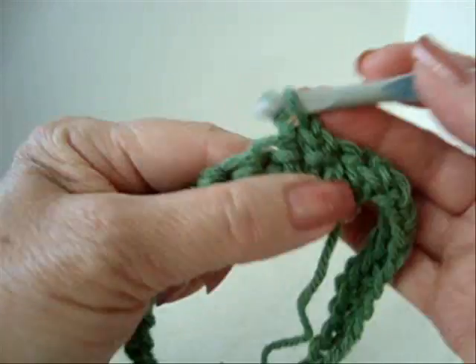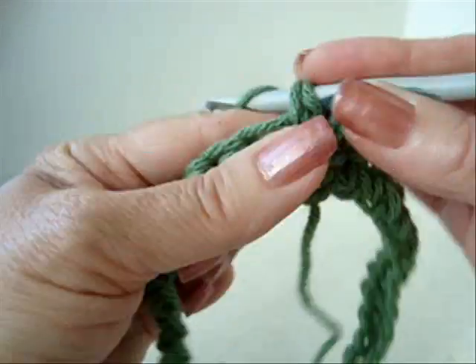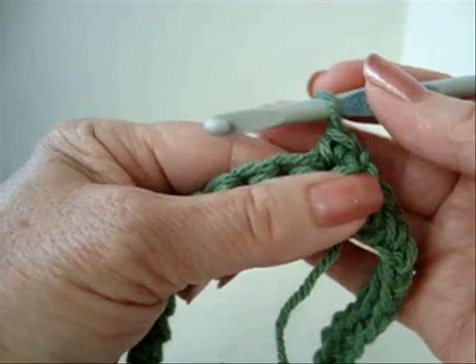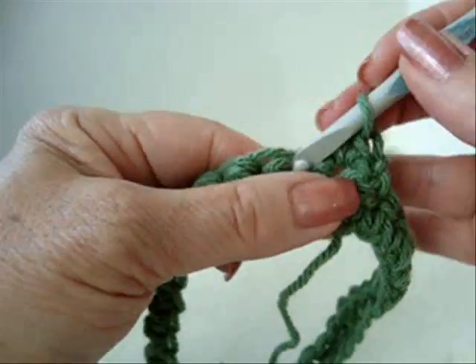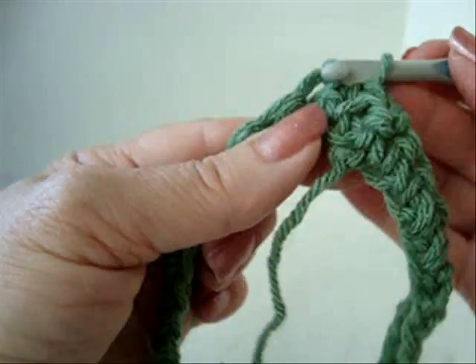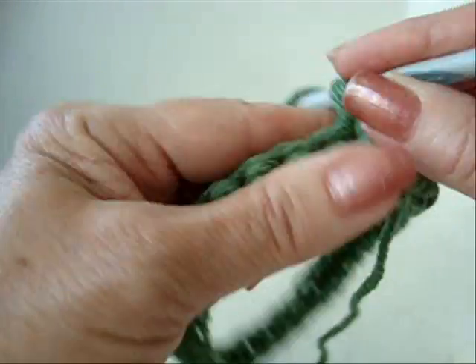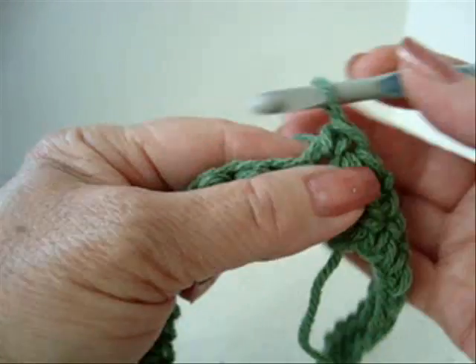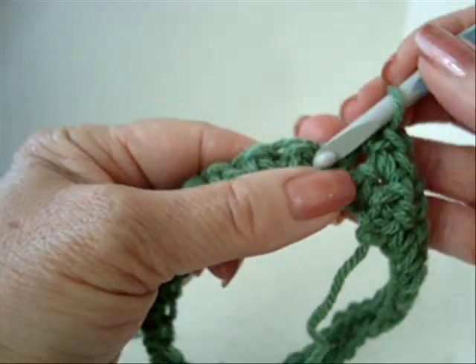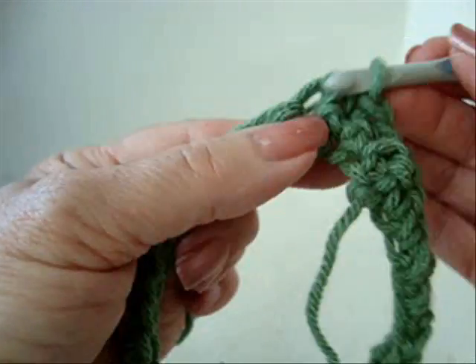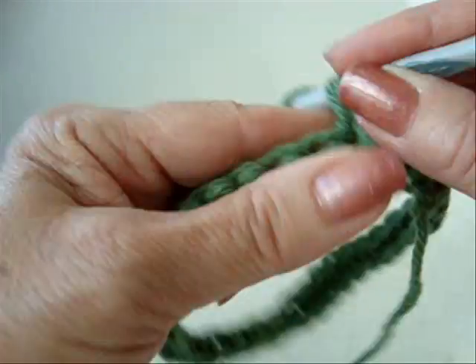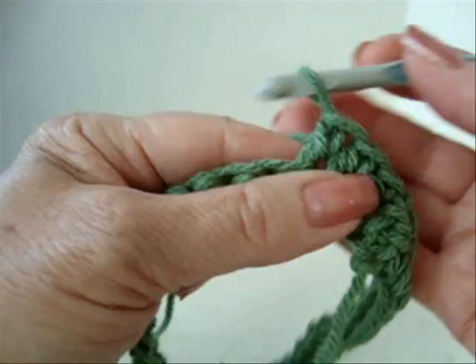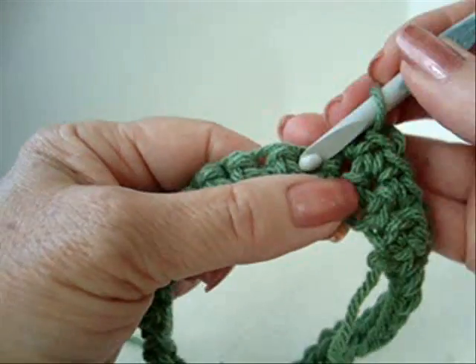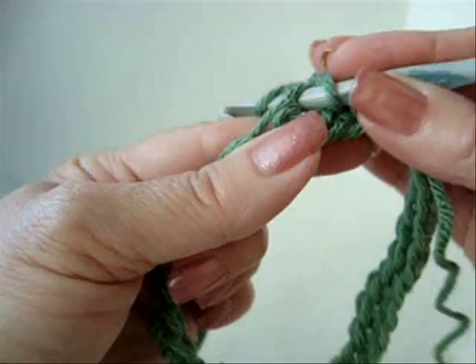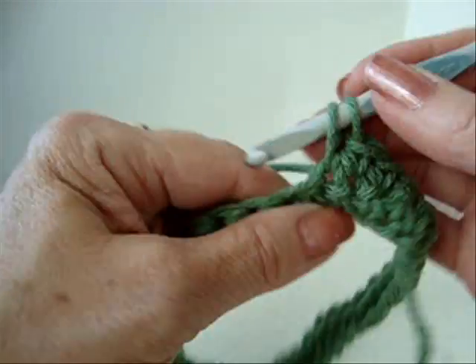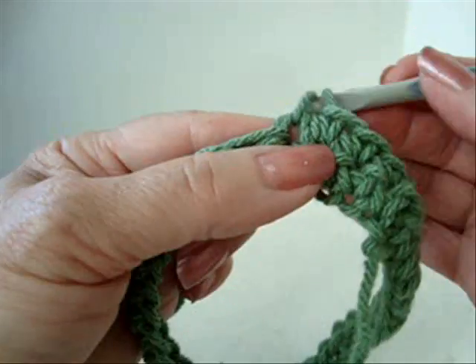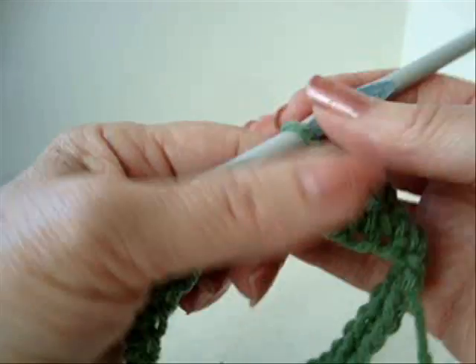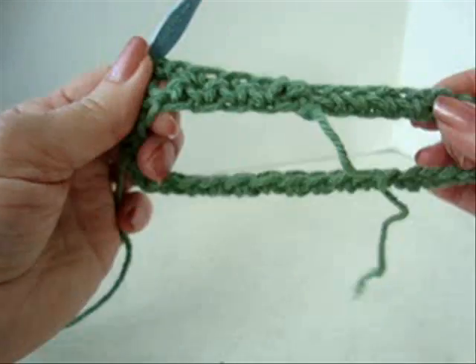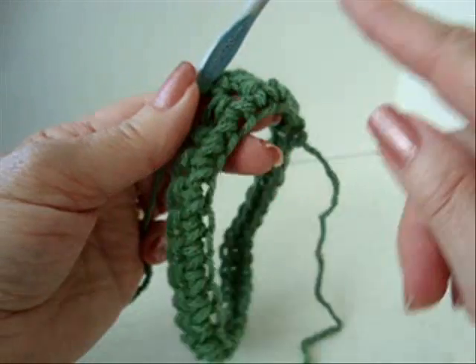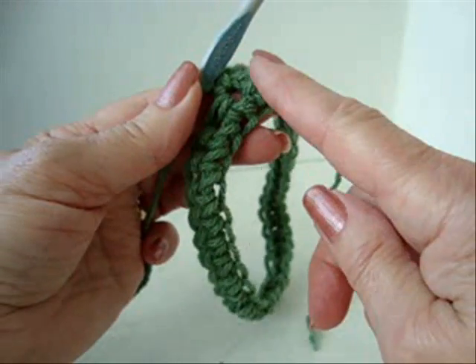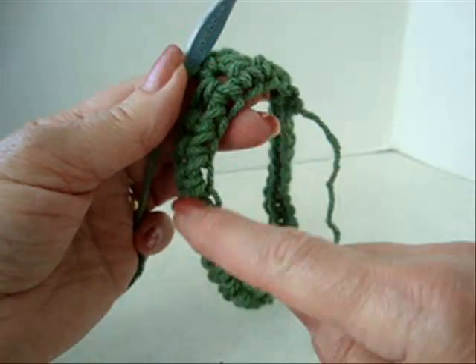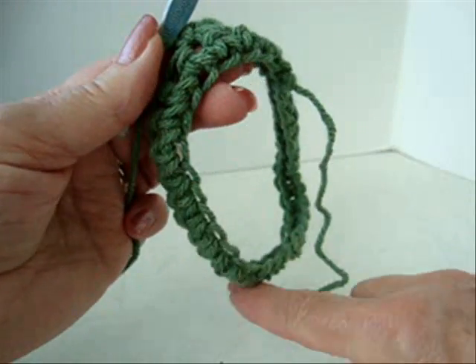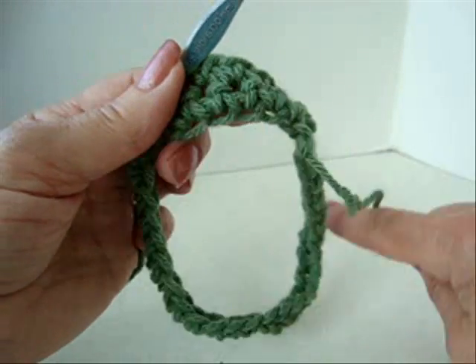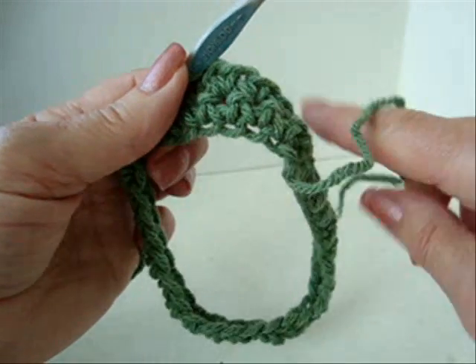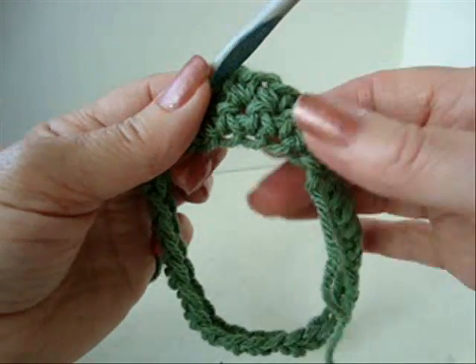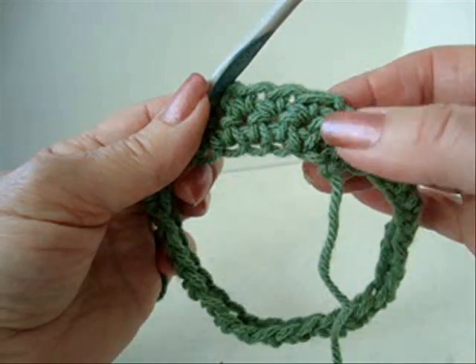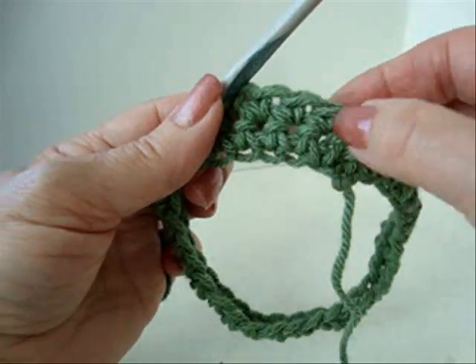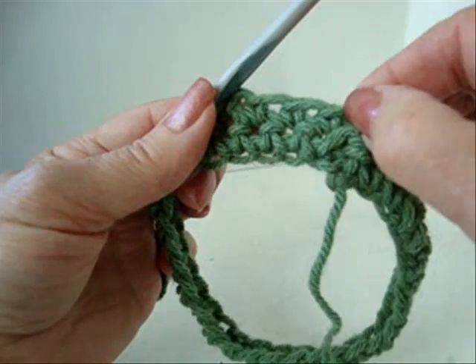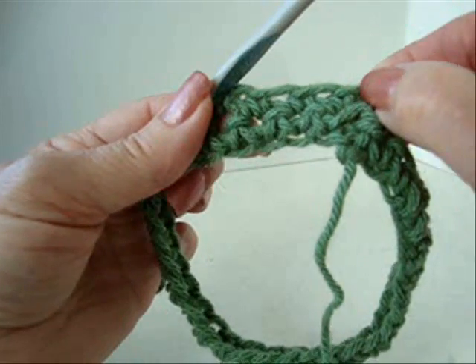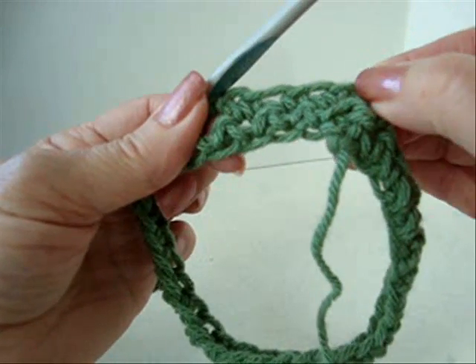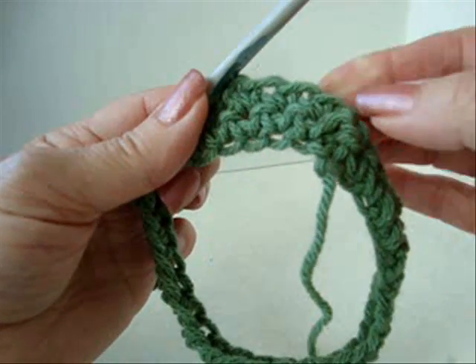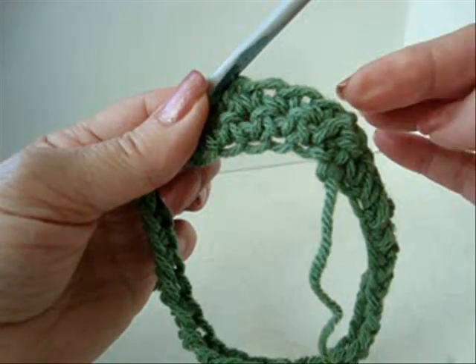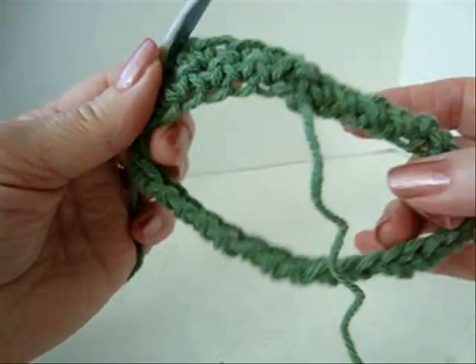Single crochet in each stitch across the row. So single crochet in each stitch across the row. At the end of the row, slip stitch to join. Chain one and turn.